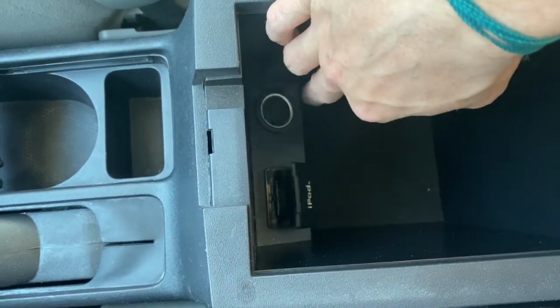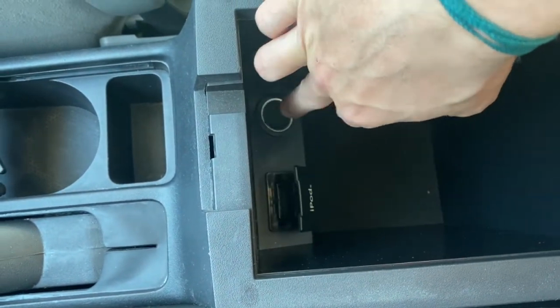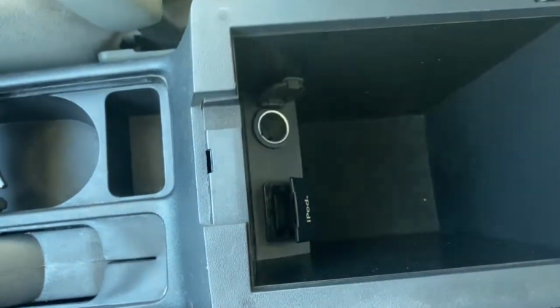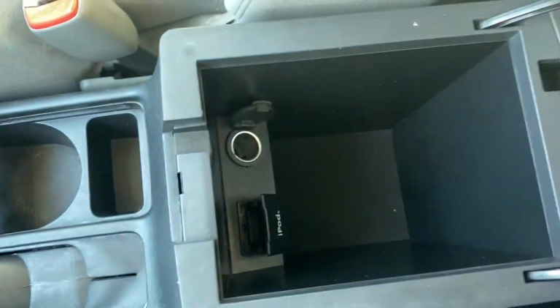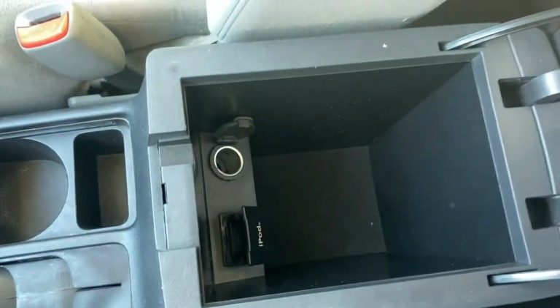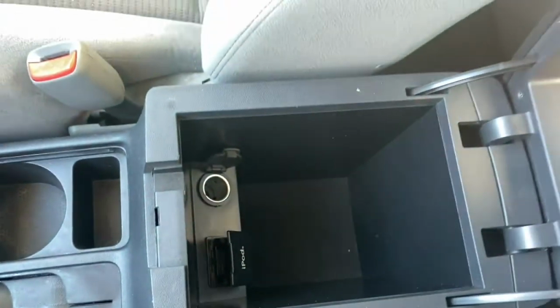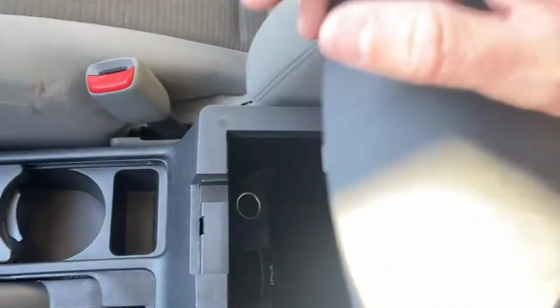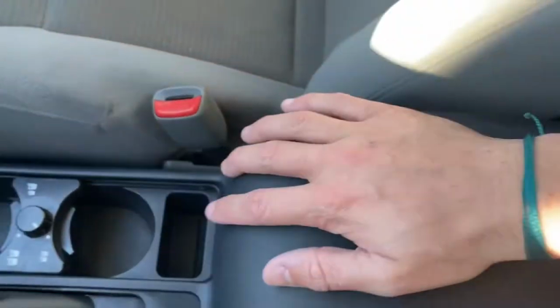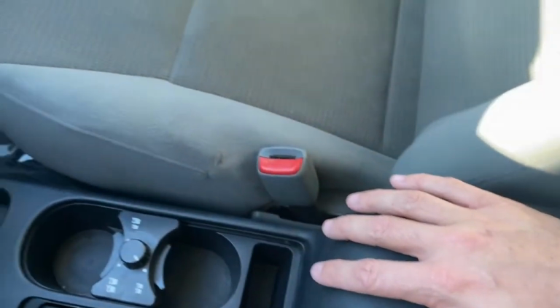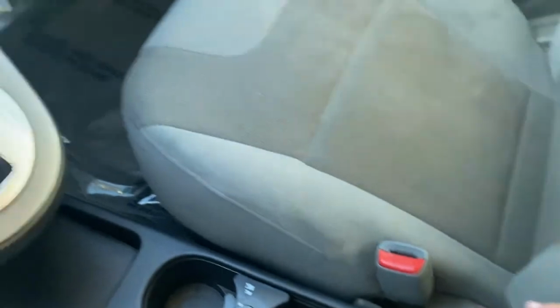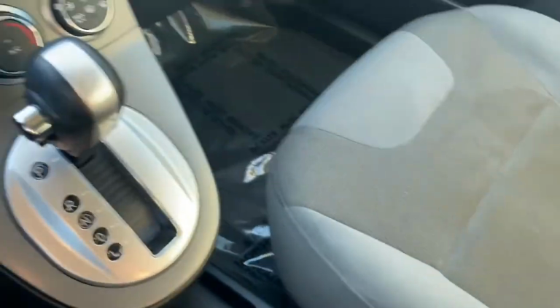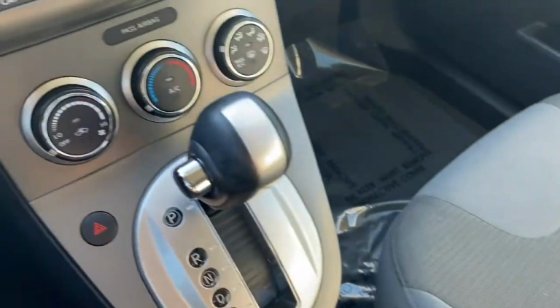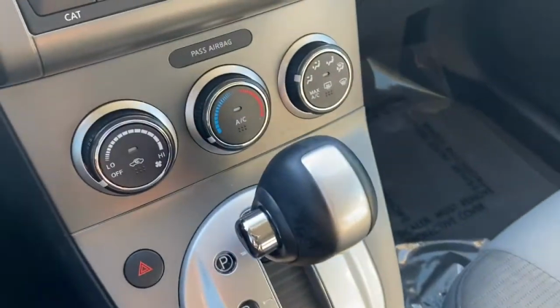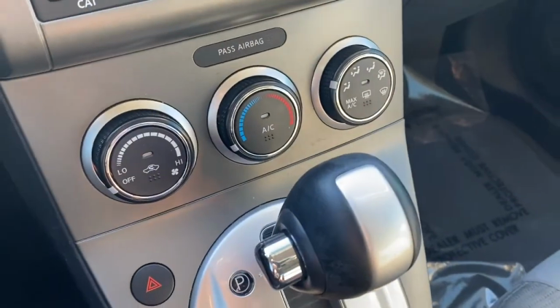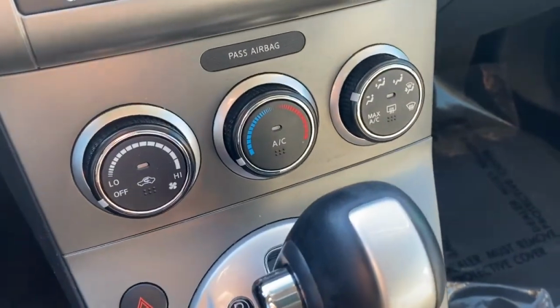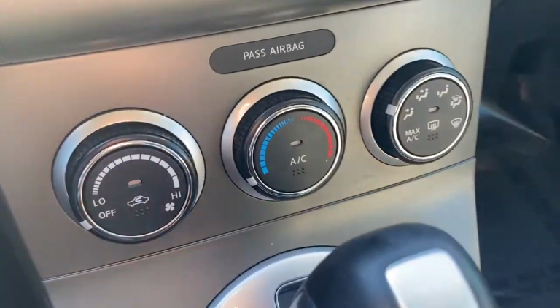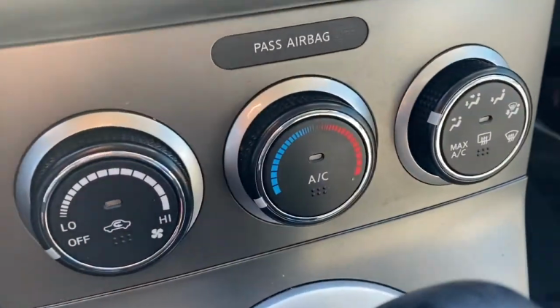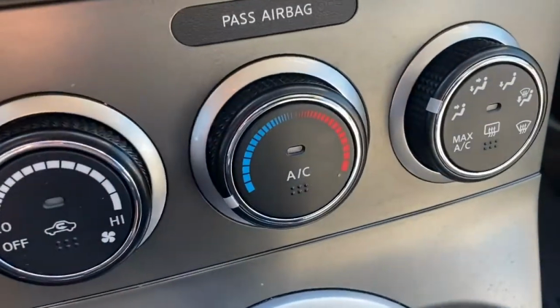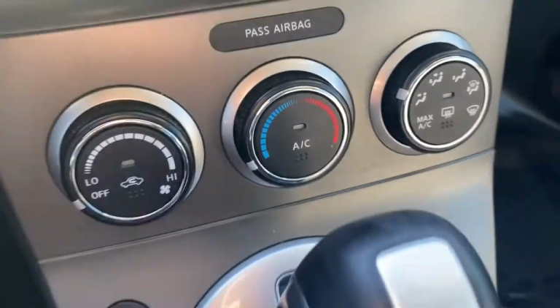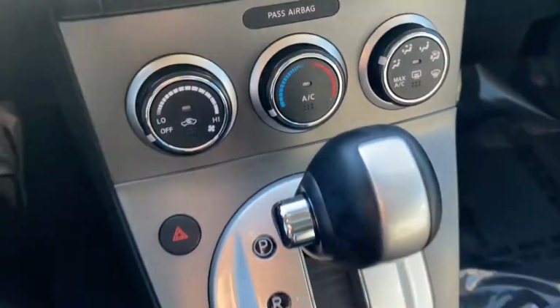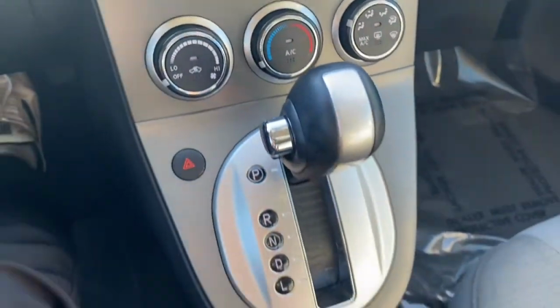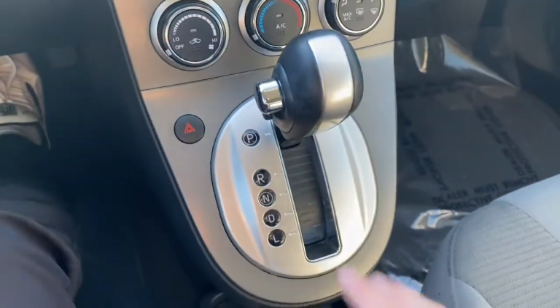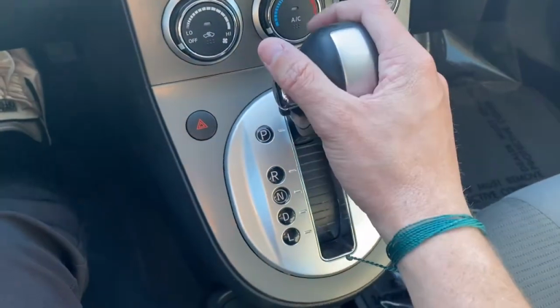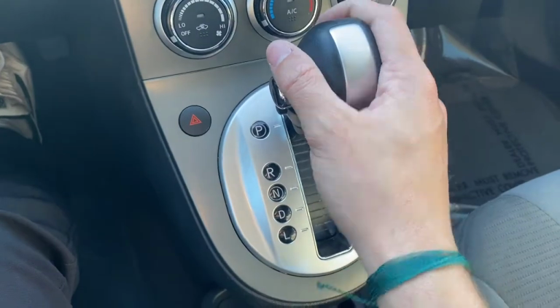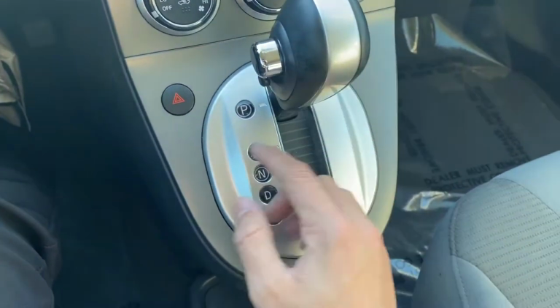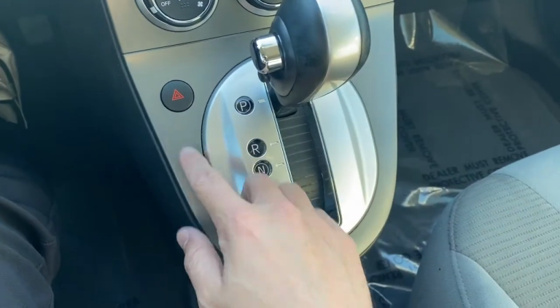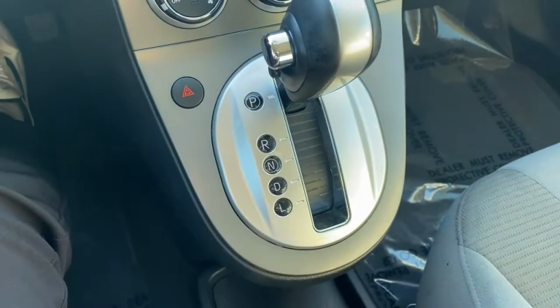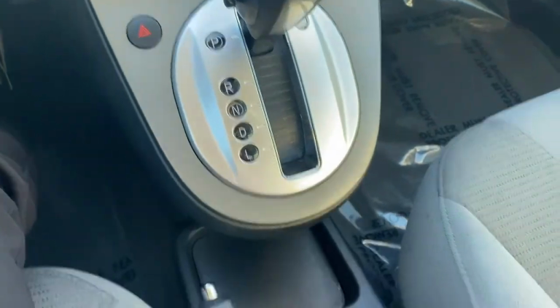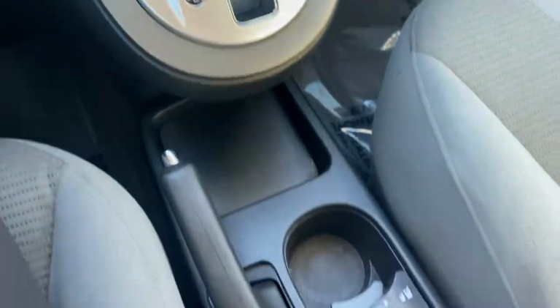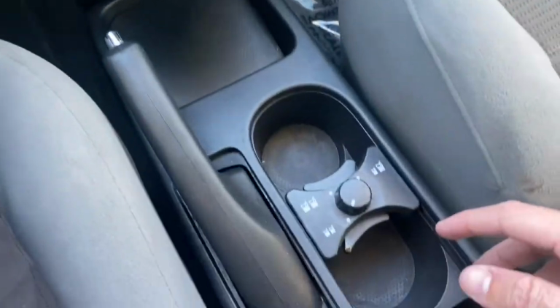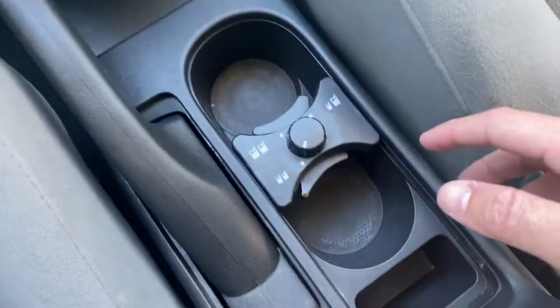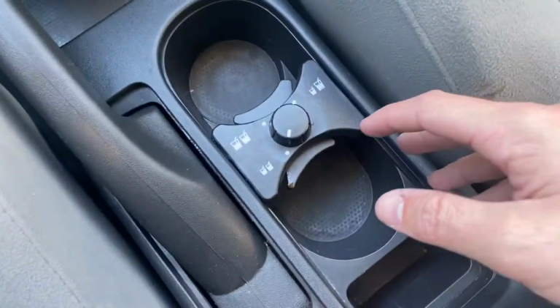You also get a 12-volt socket and a good amount of space in that console as well. It's got really nice AC and then your gear shifter is right behind that, next to your hazards.